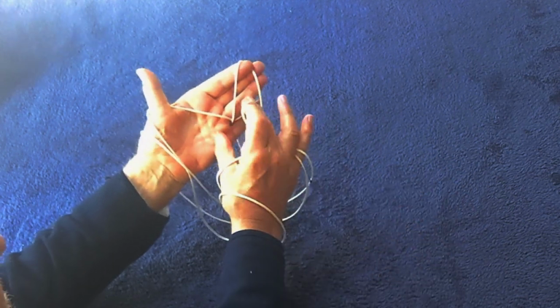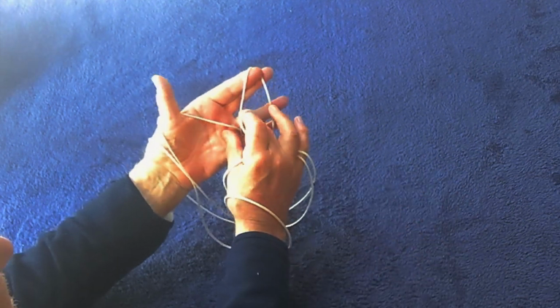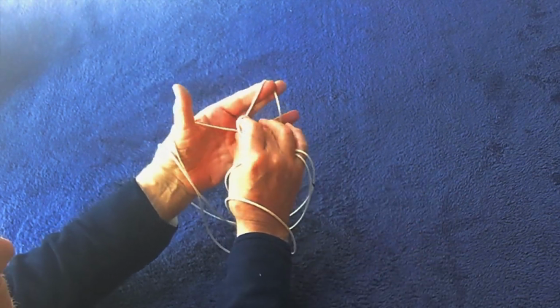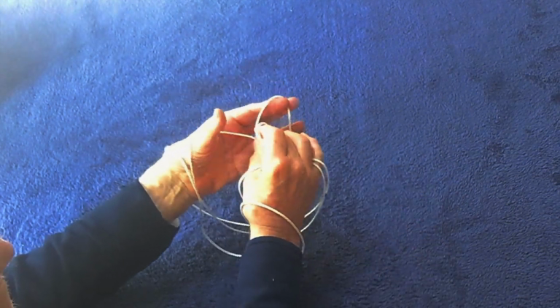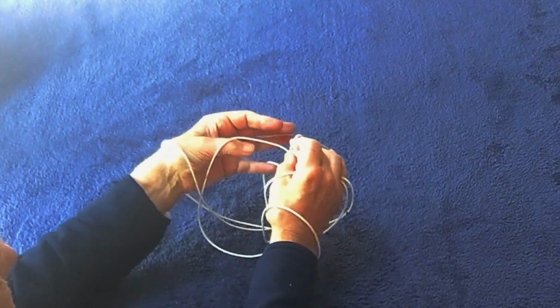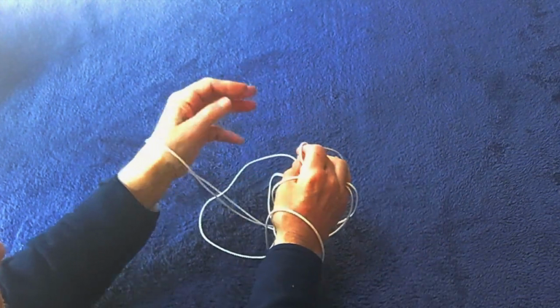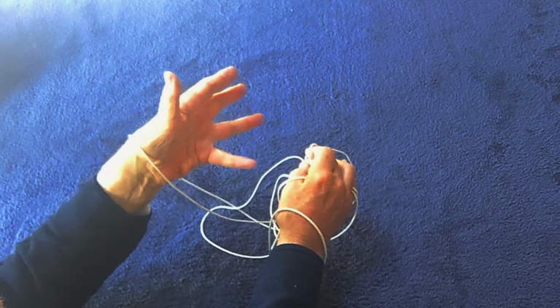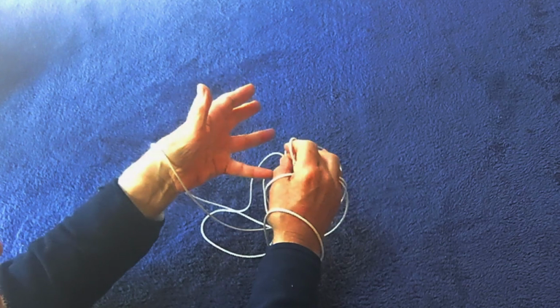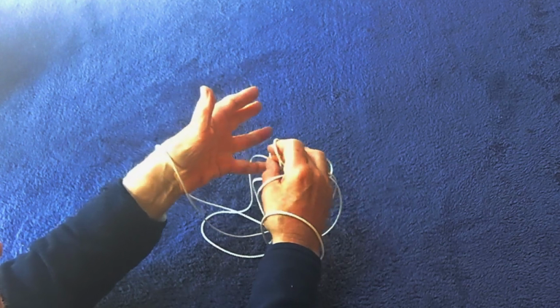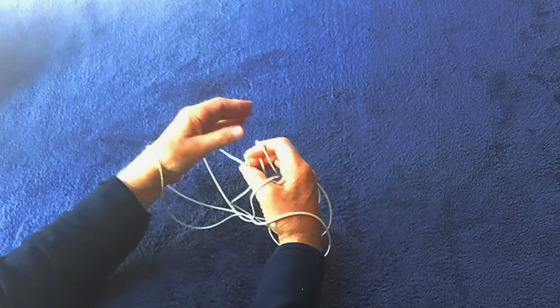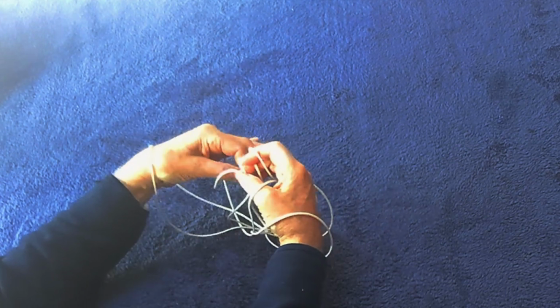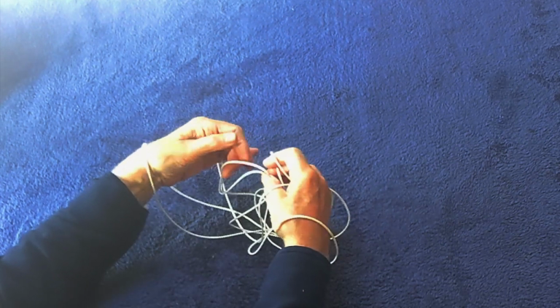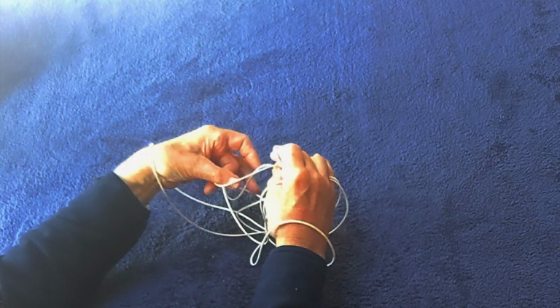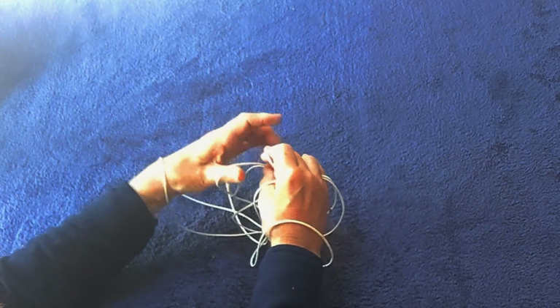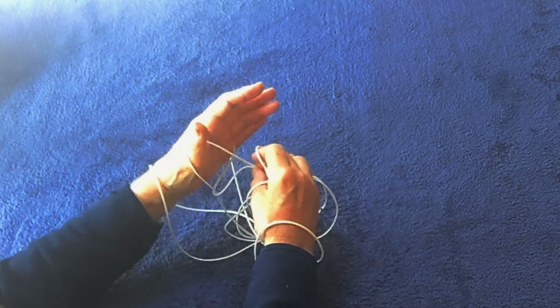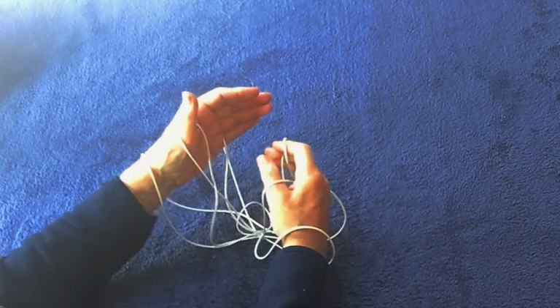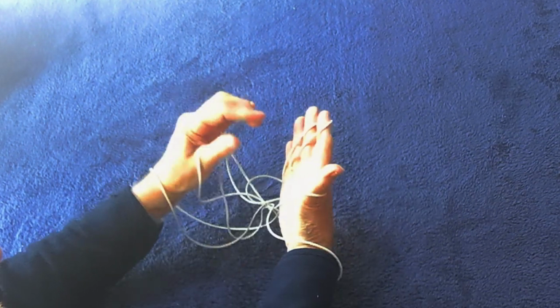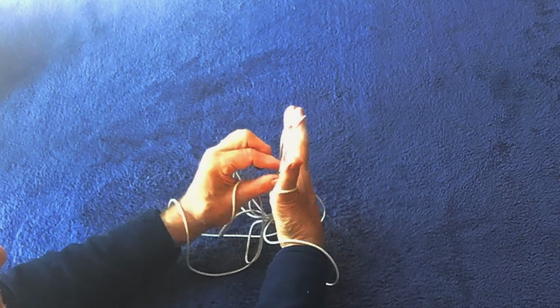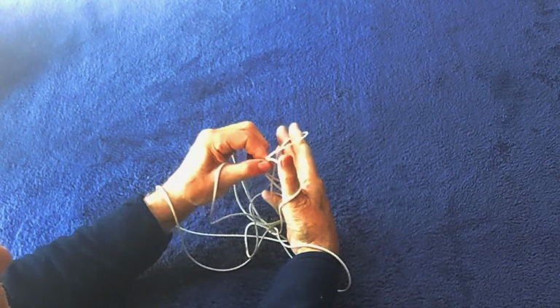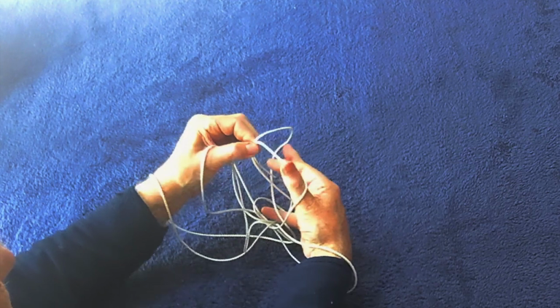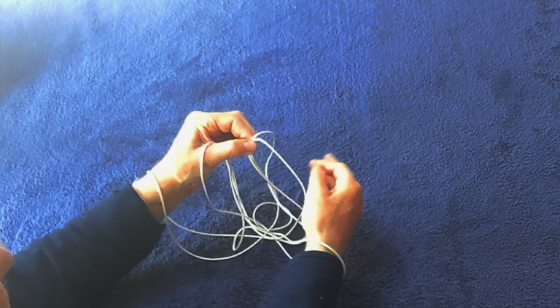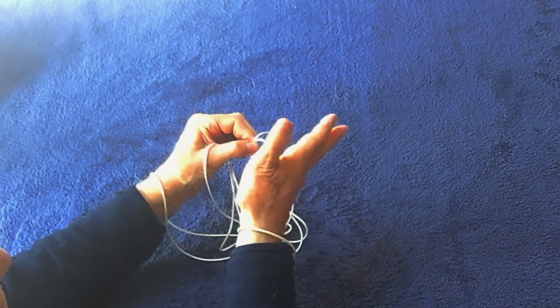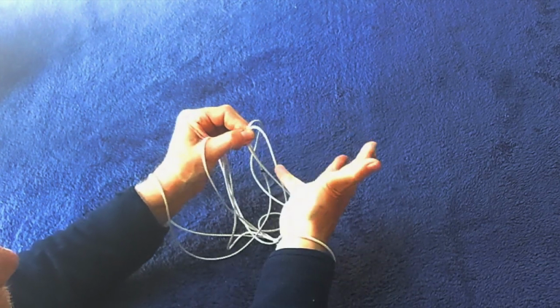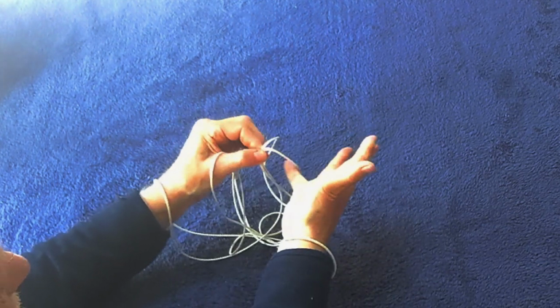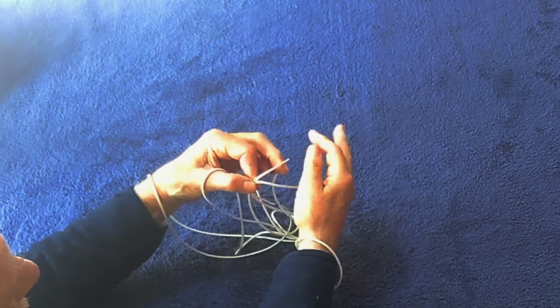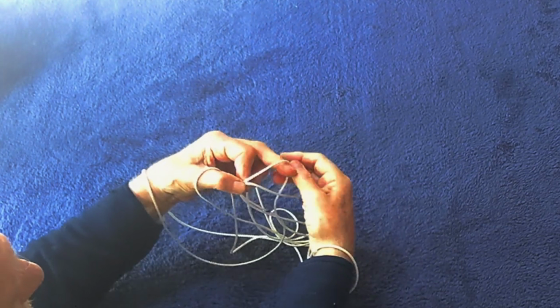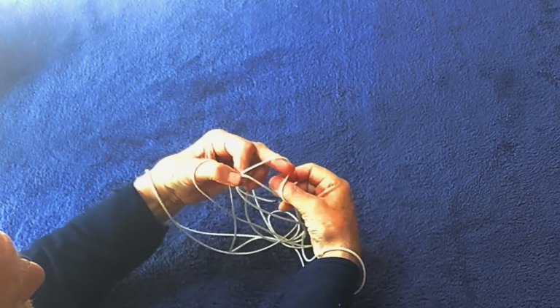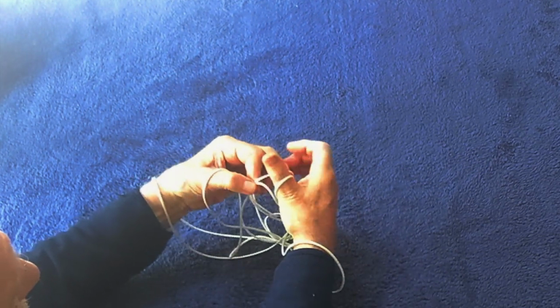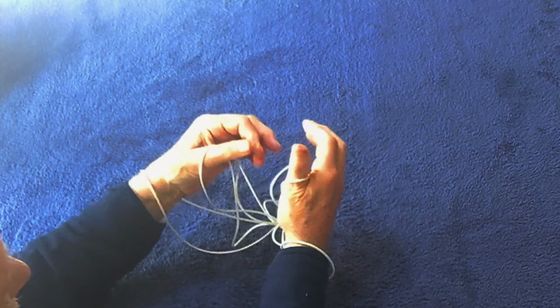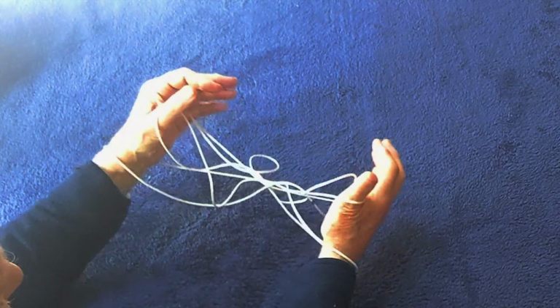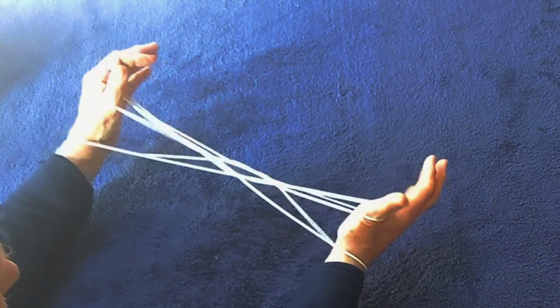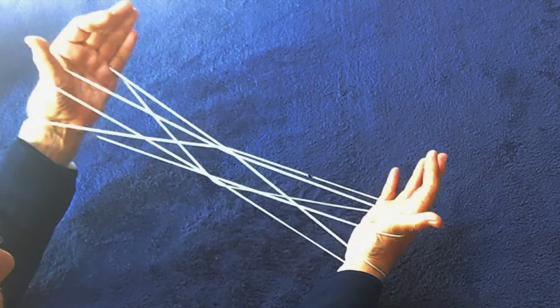The right thumb and index lift that cross off. The left little finger goes away from you into the front loop and the thumb comes towards you into the back loop. Repeat with the other hand: little finger away from you and the thumb towards you.